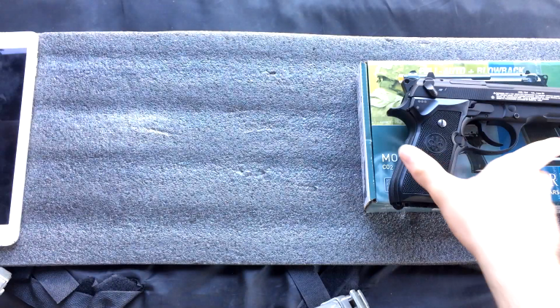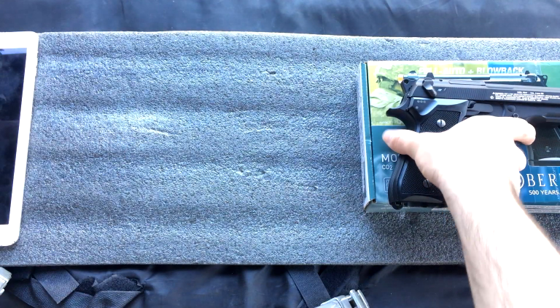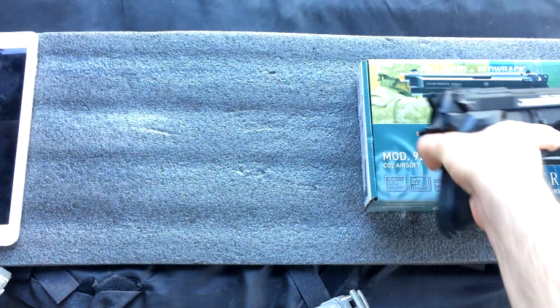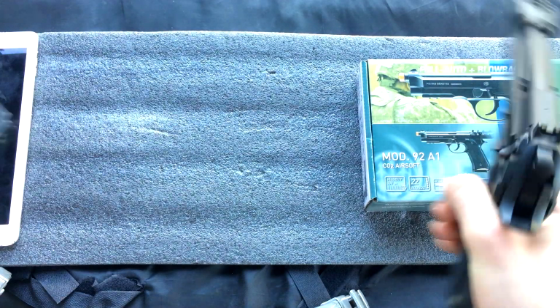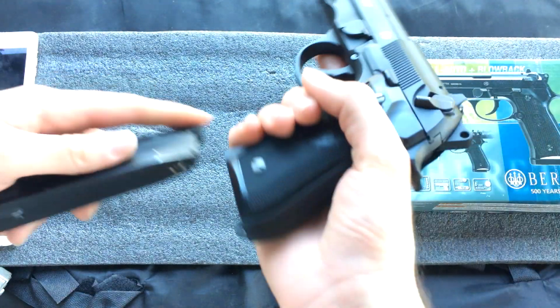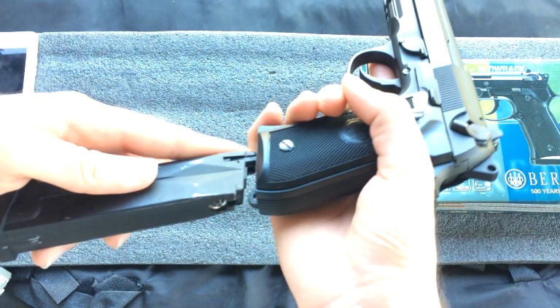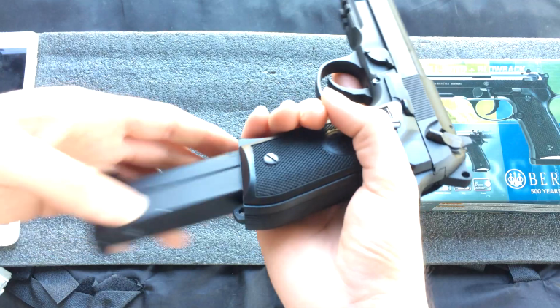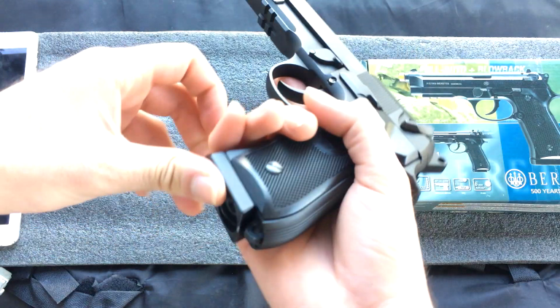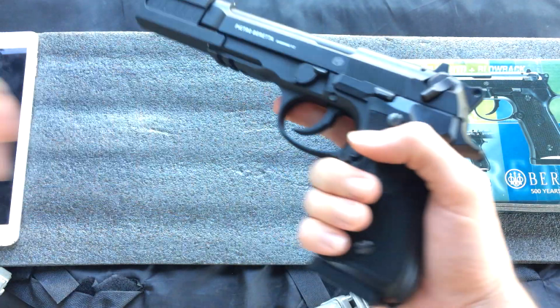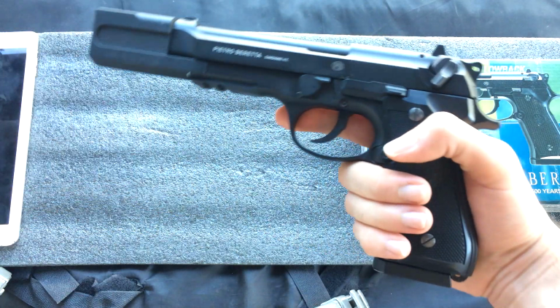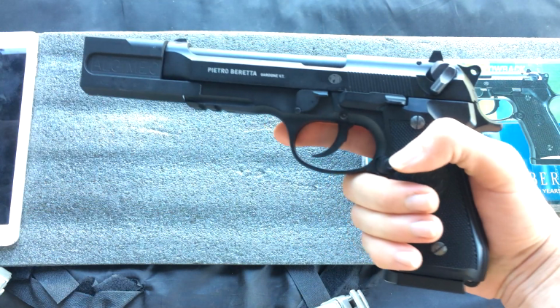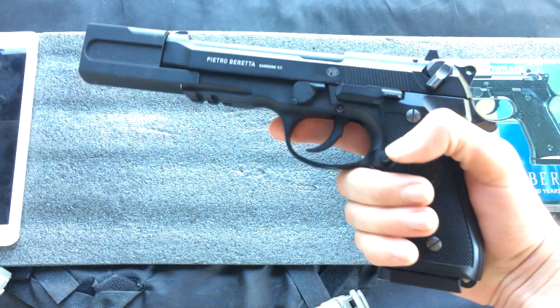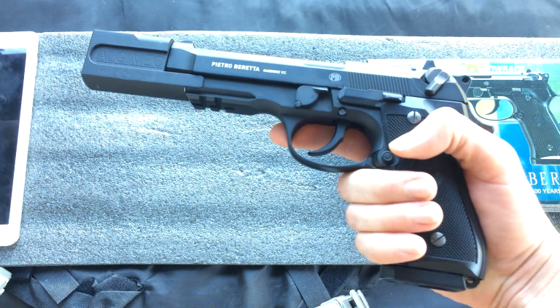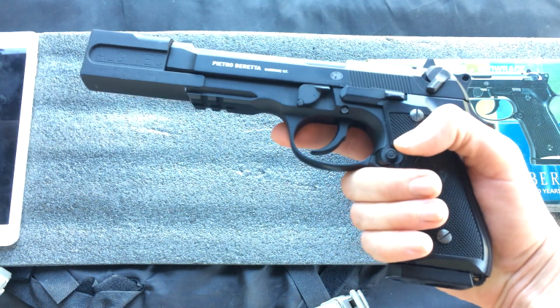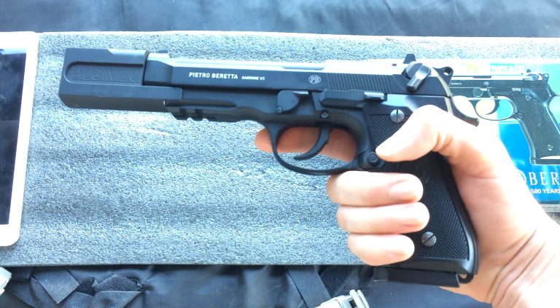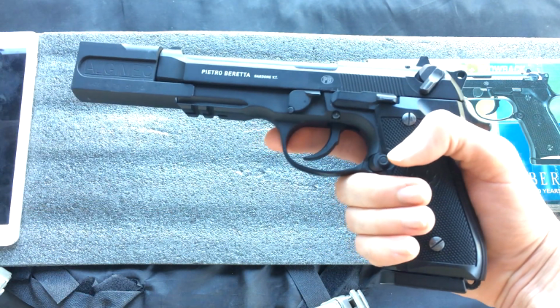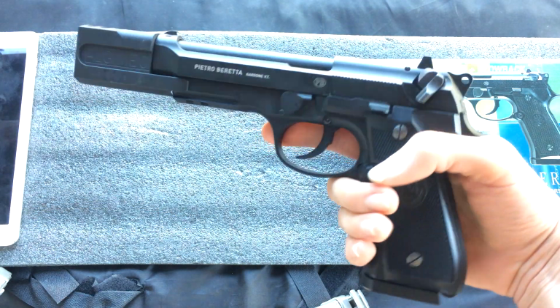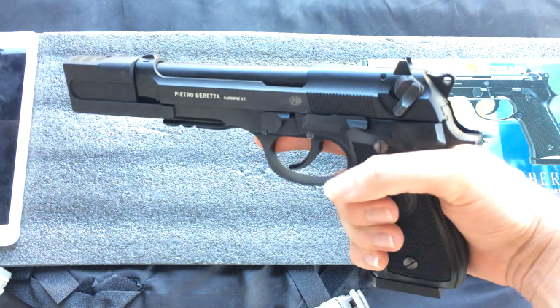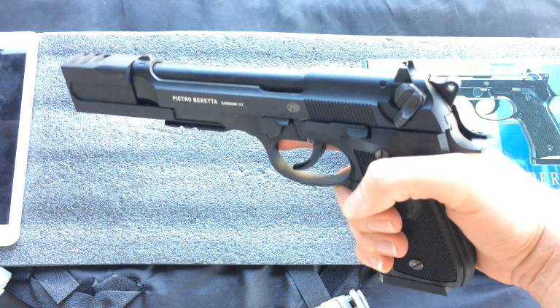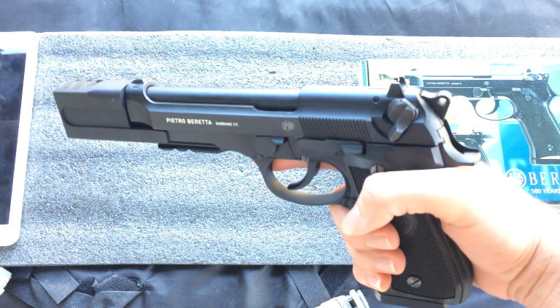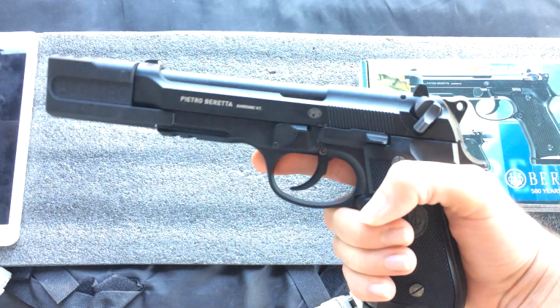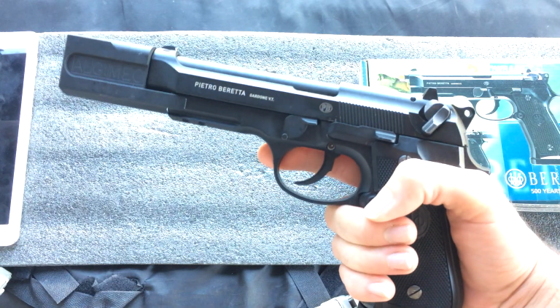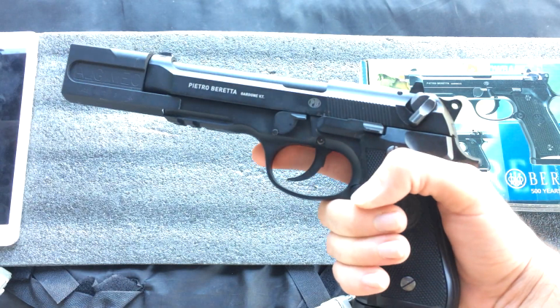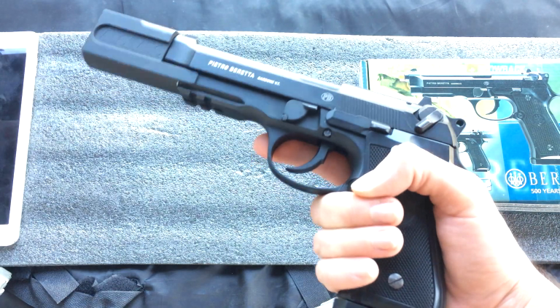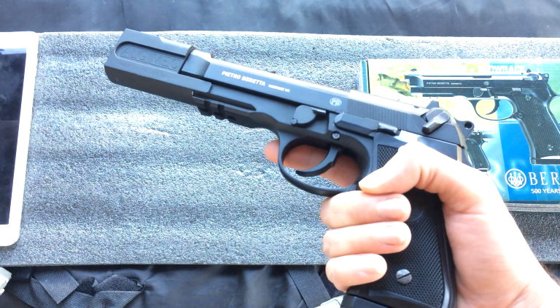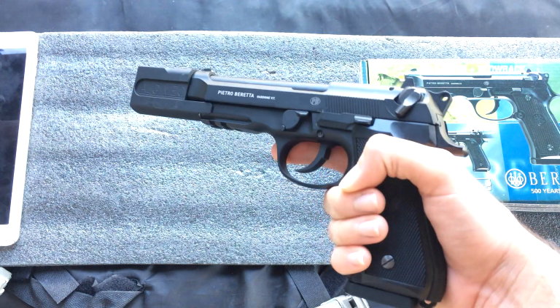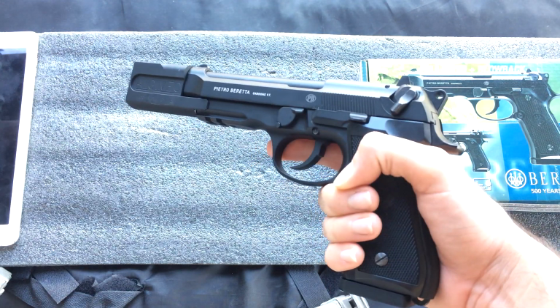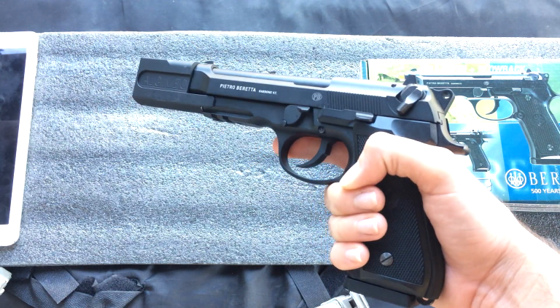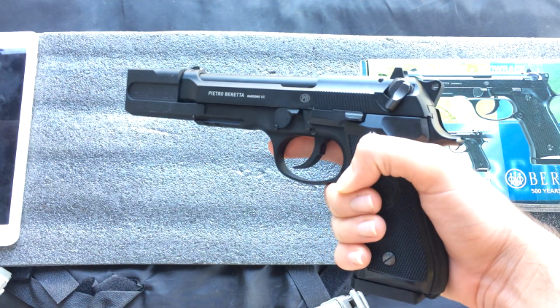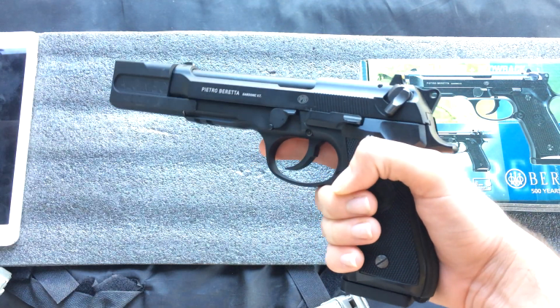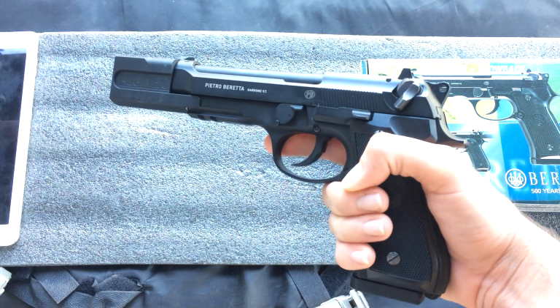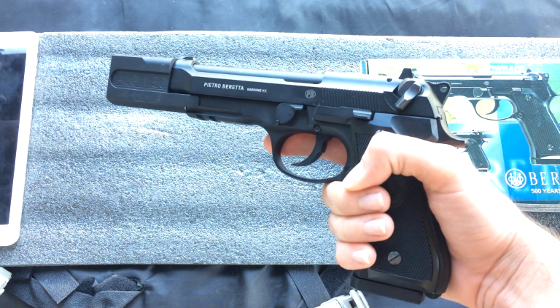I purchased this from evike.com for $134 plus shipping. I feel it is absolutely worth it because this pistol is just so nice. It is pretty much my favorite pistol right now.